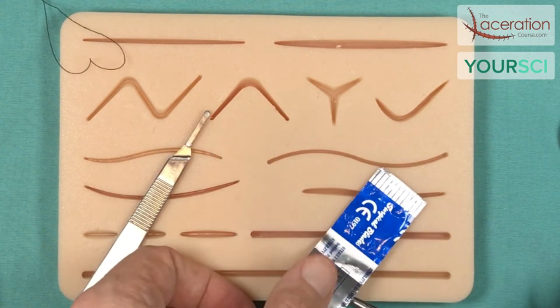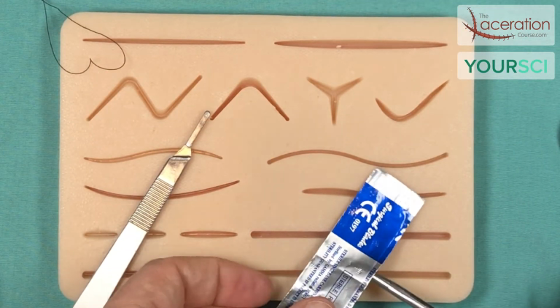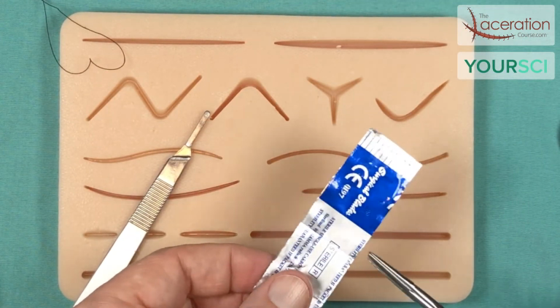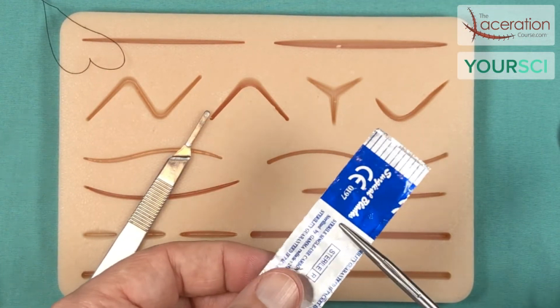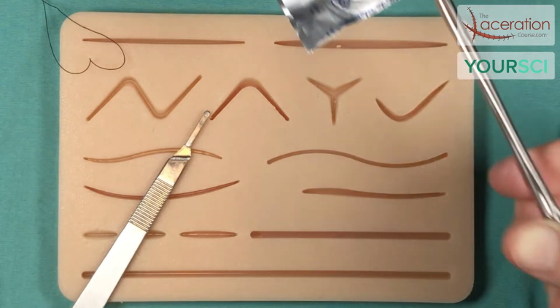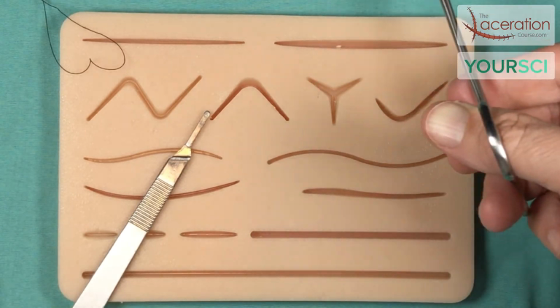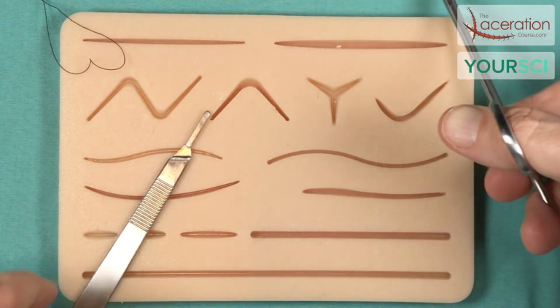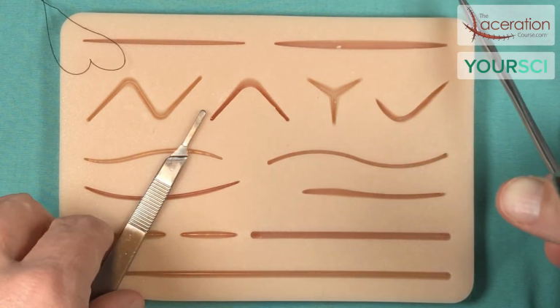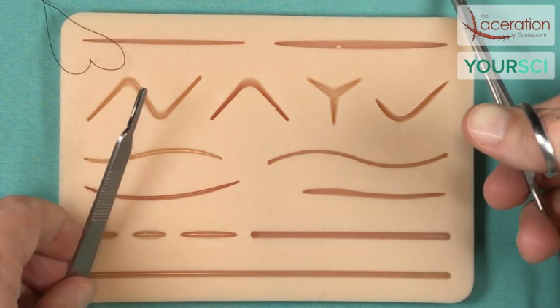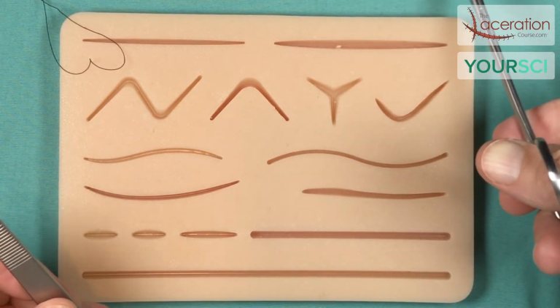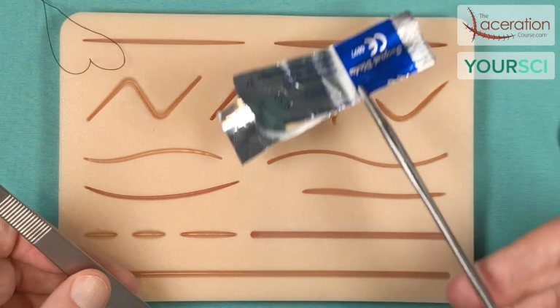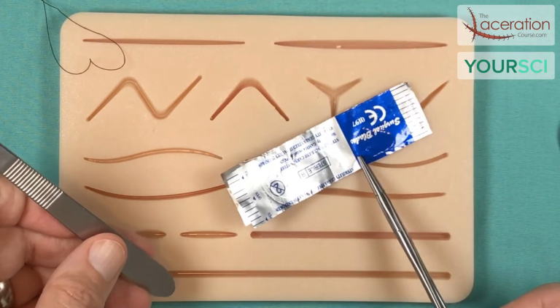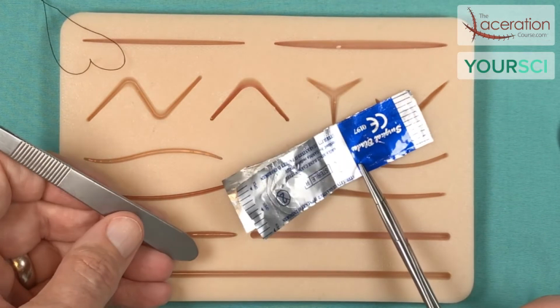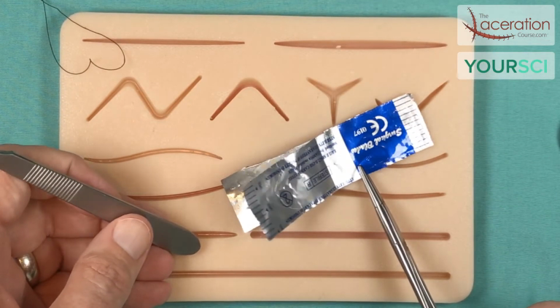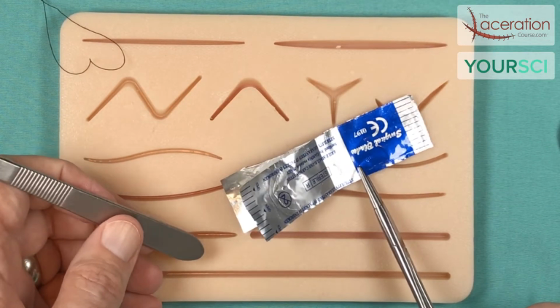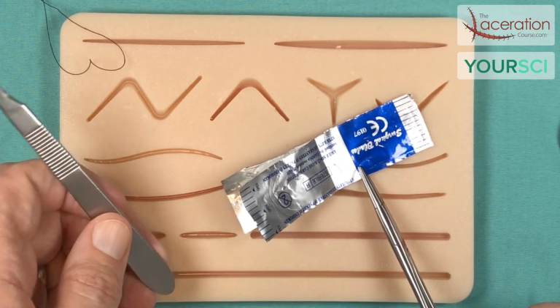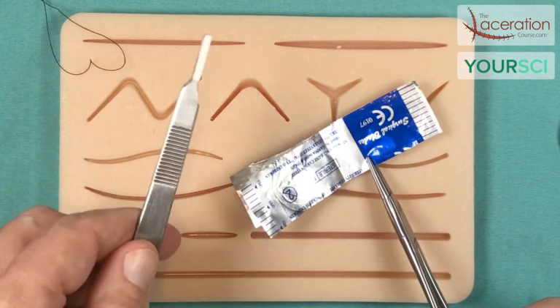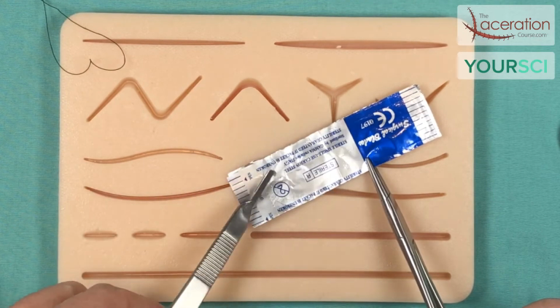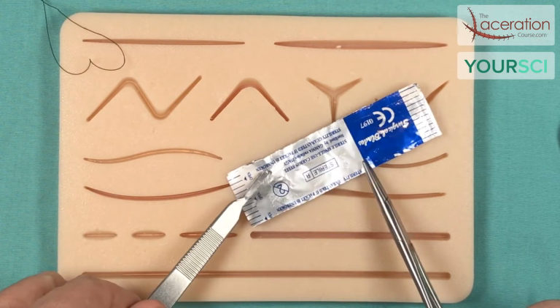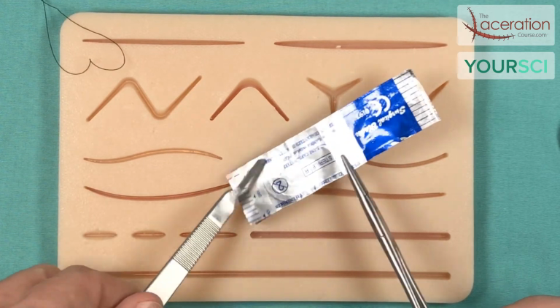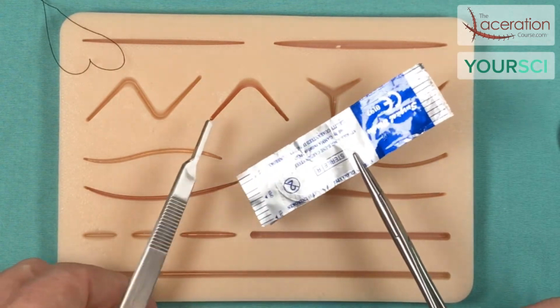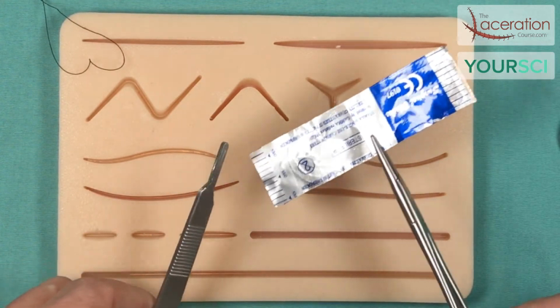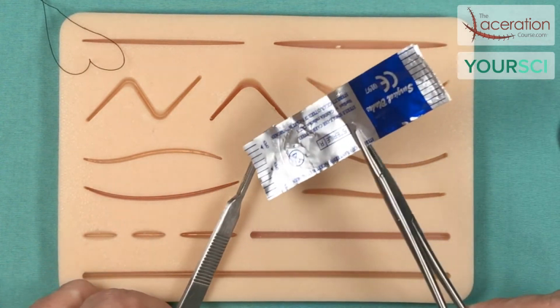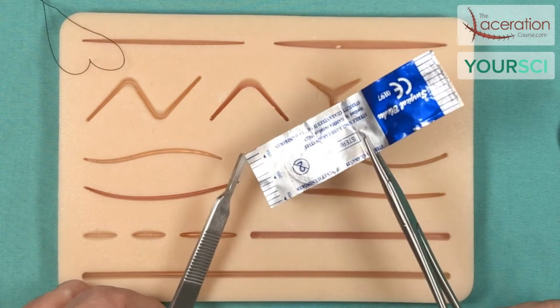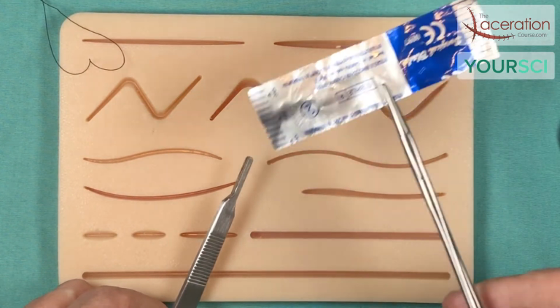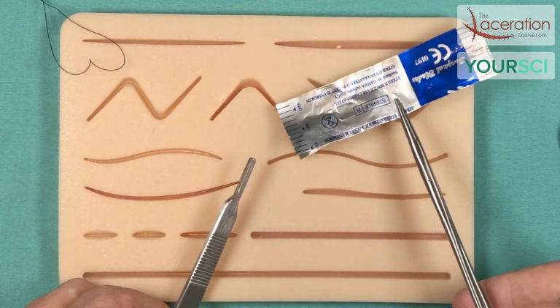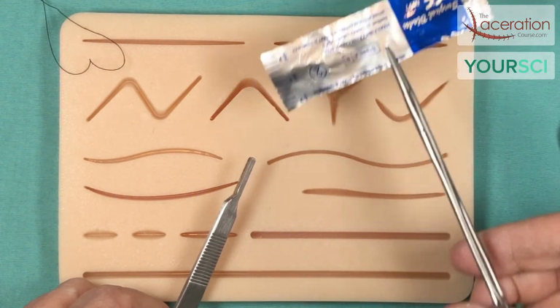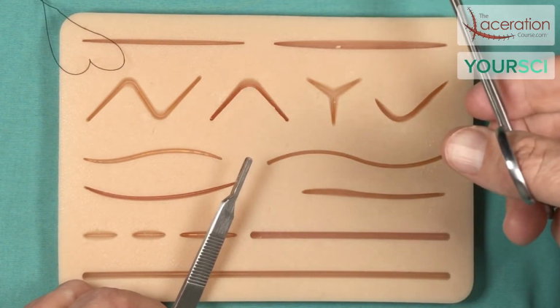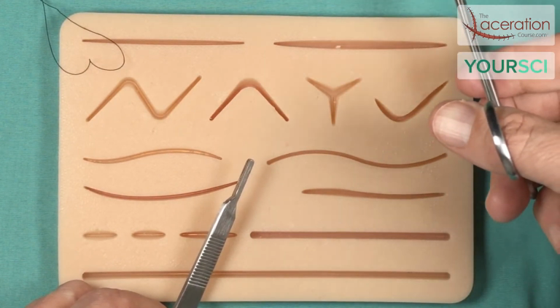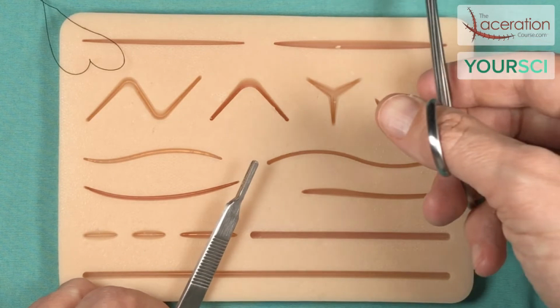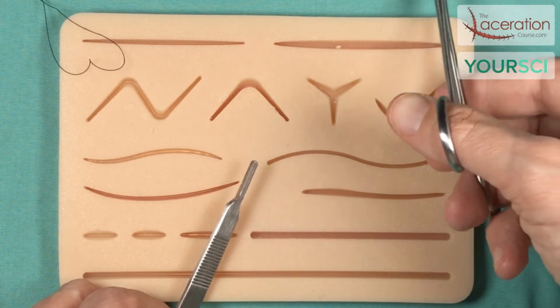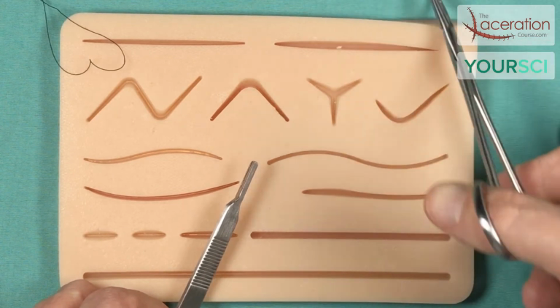This is not something I do personally in the emergency department, but if you are in the OR or you are a student, you will definitely spend time in the OR and will be expected to know how to reload scalpels.